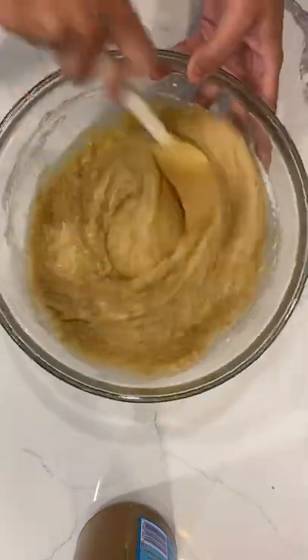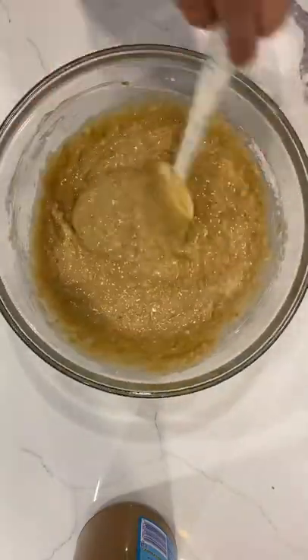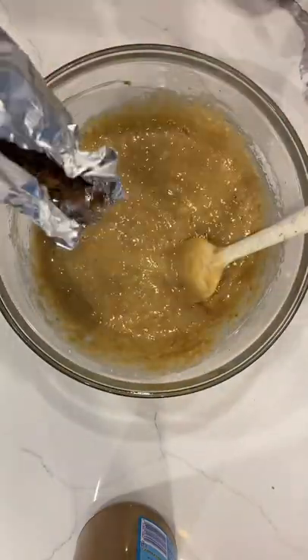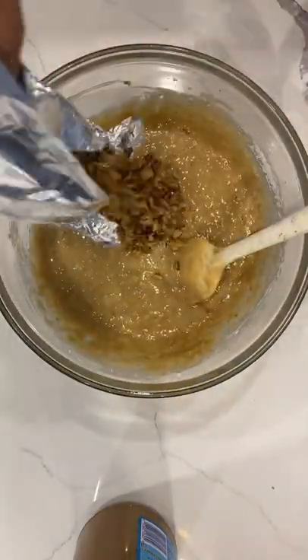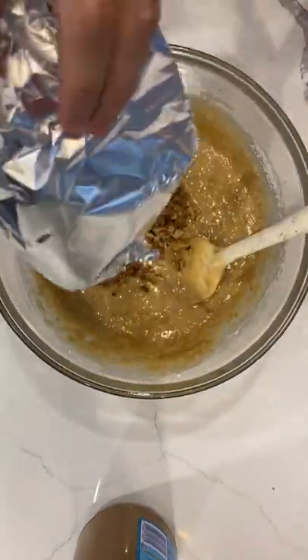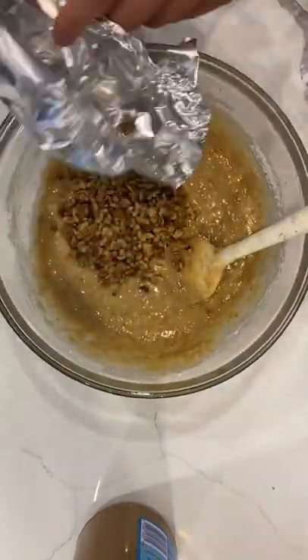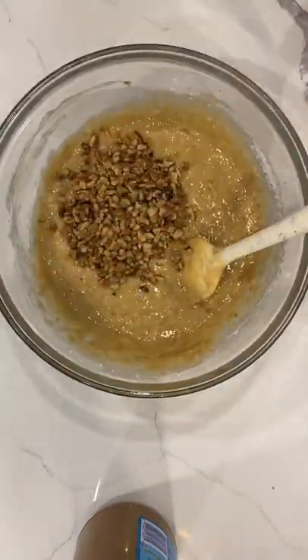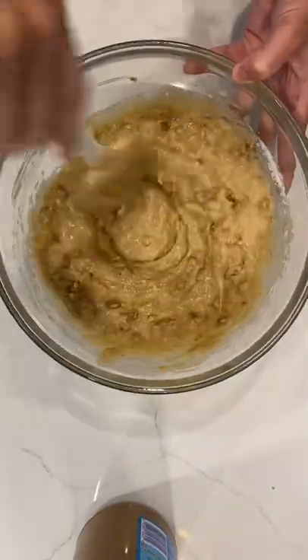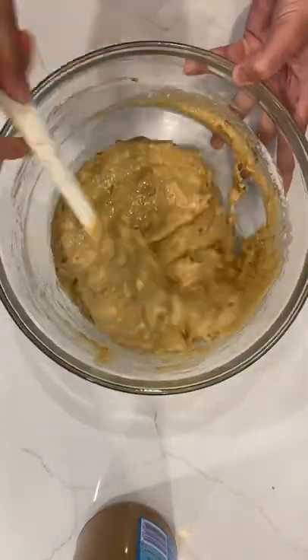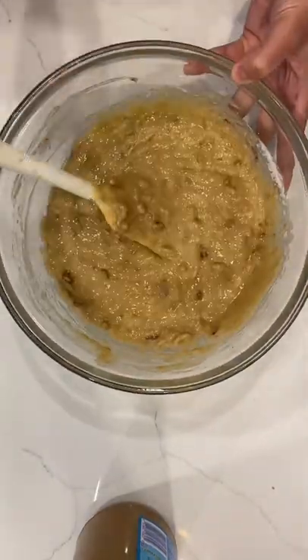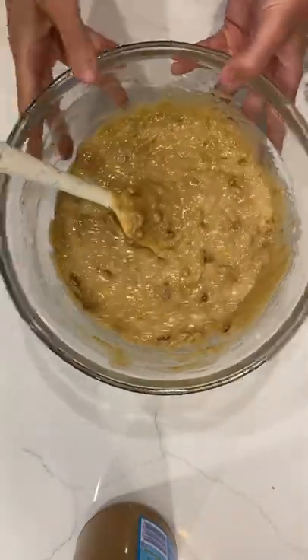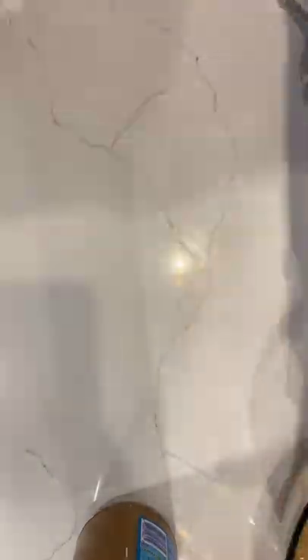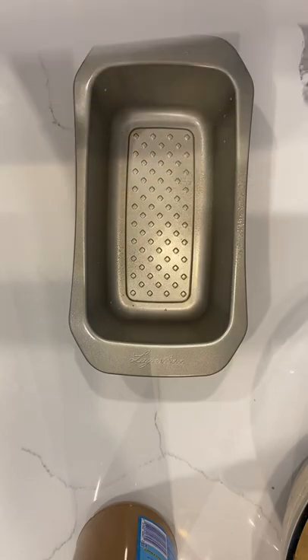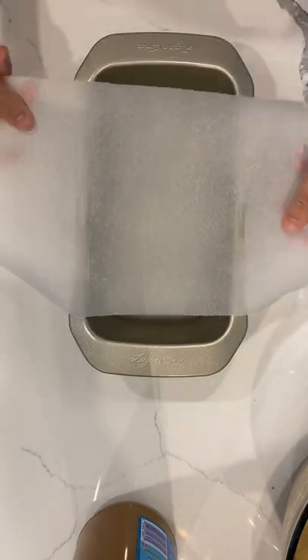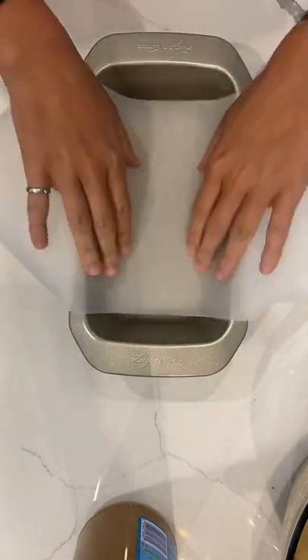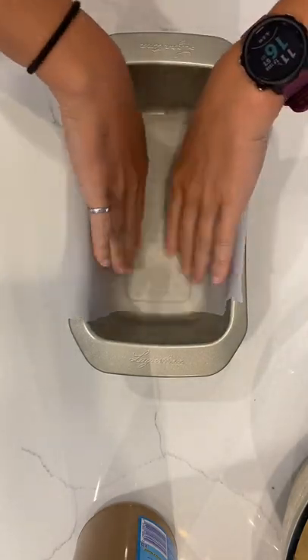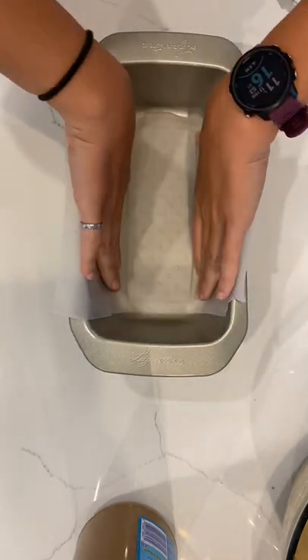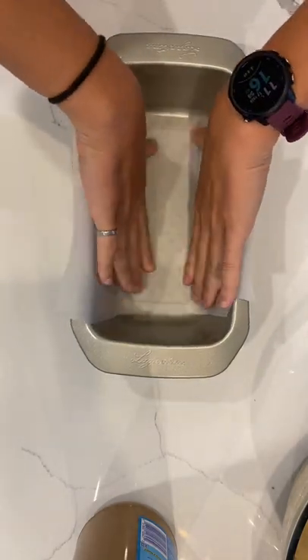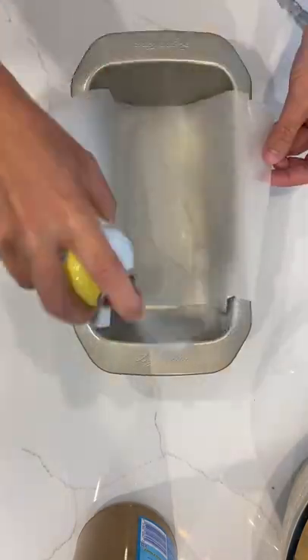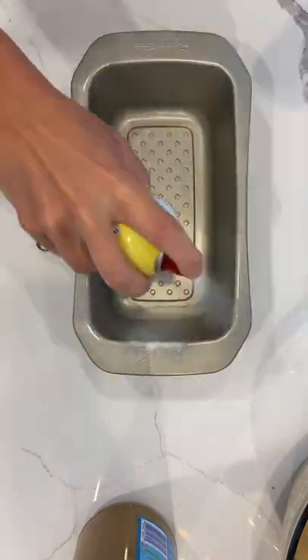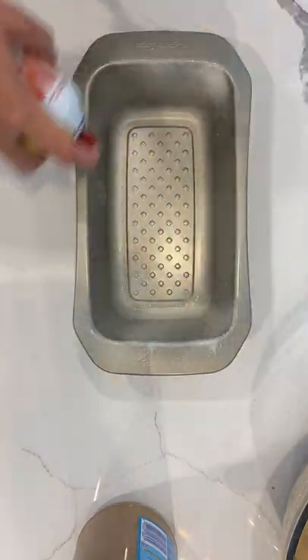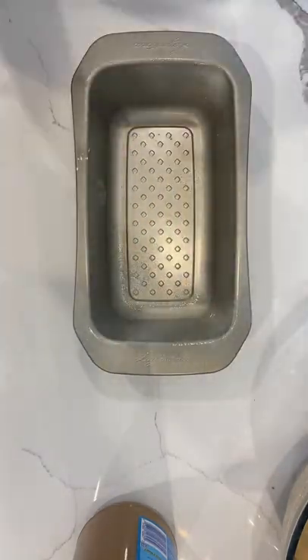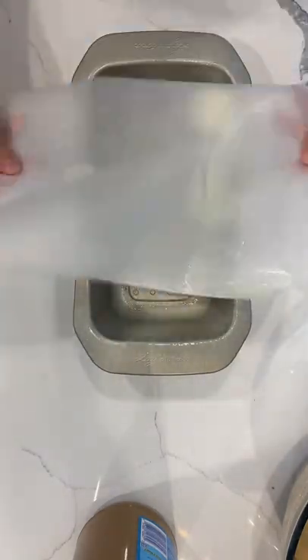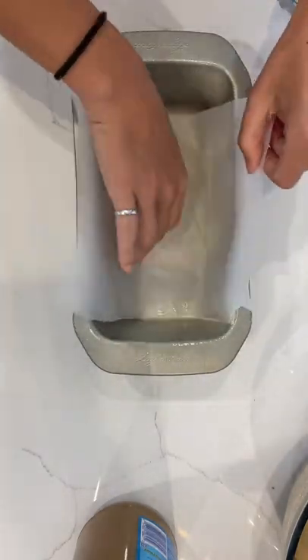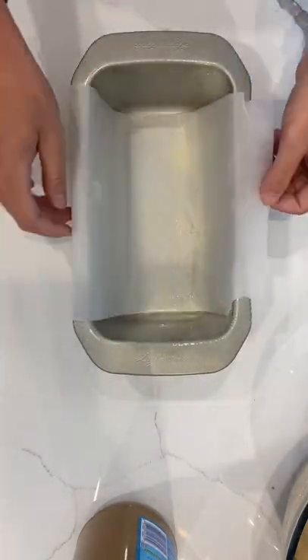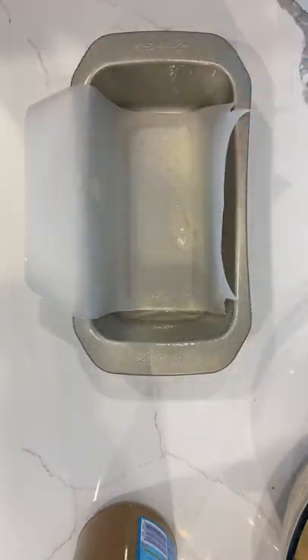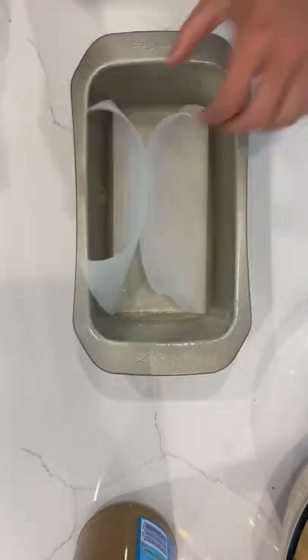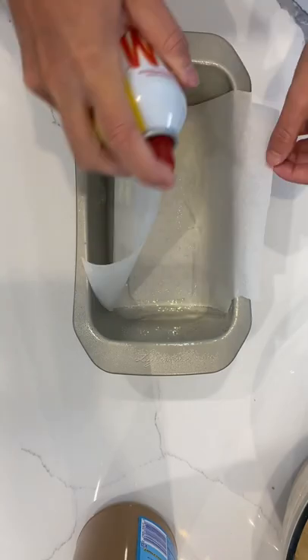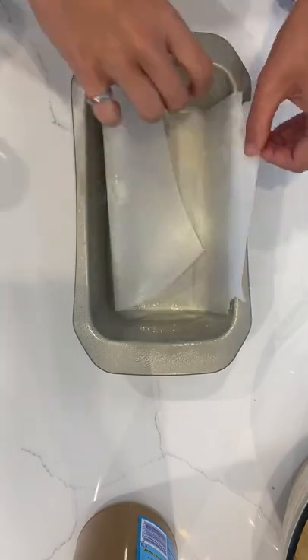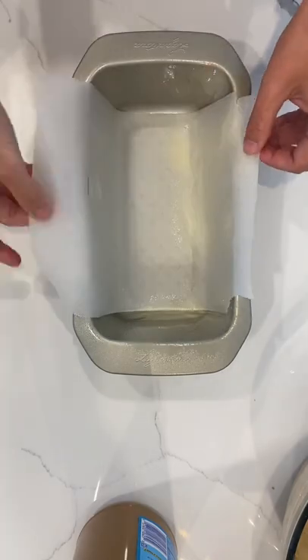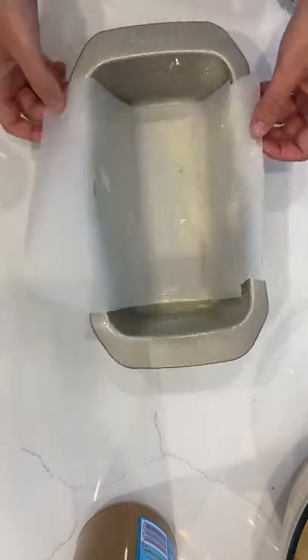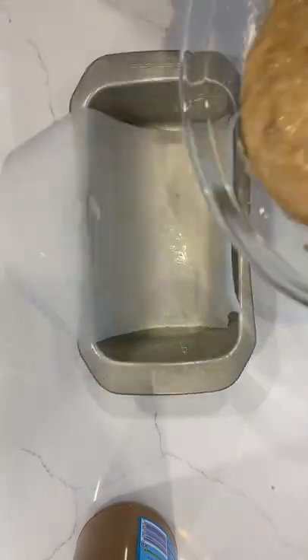I like to add toasted walnuts to my banana bread, but you could also do chocolate chips or another kind of nut if you prefer that. Hopefully when you make this you have a better time lining your pan than I do — I just absolutely went to battle with my parchment paper.